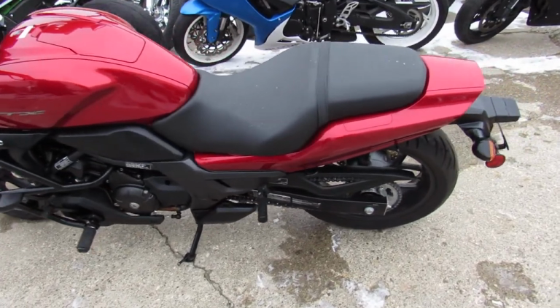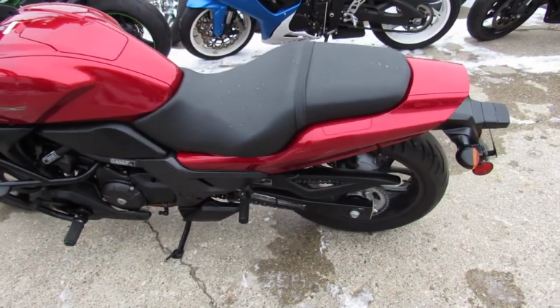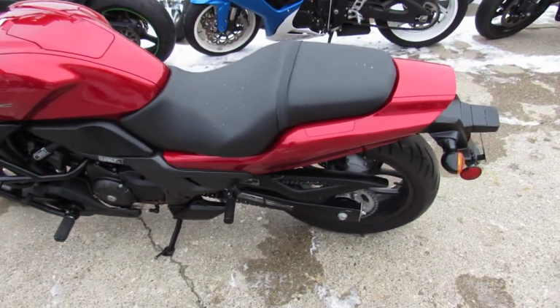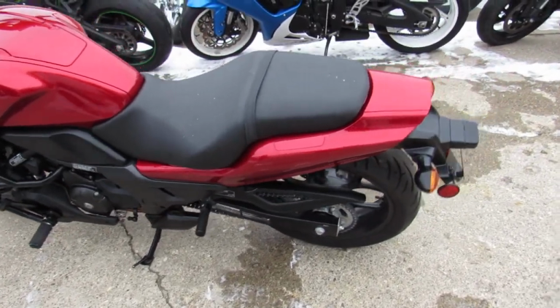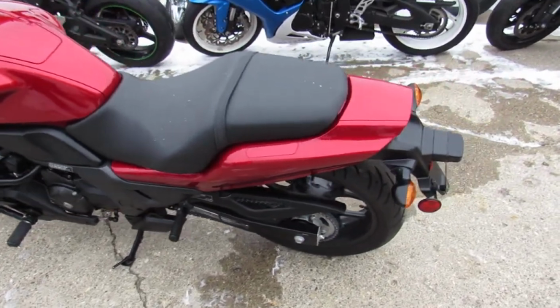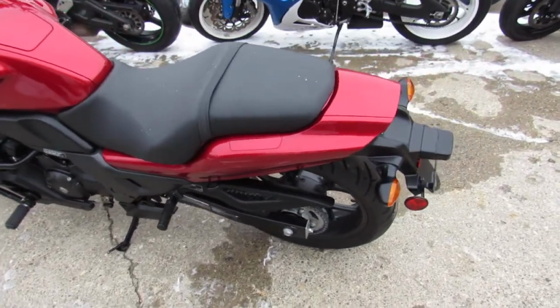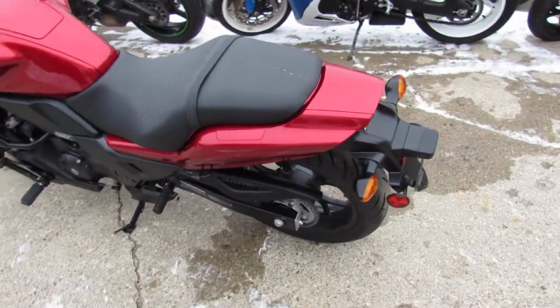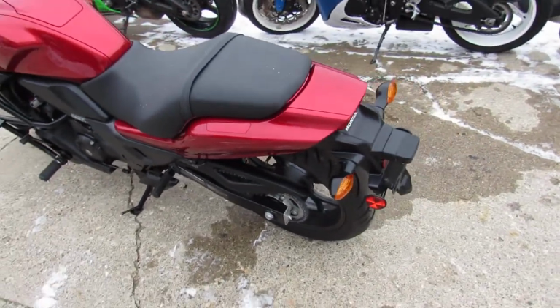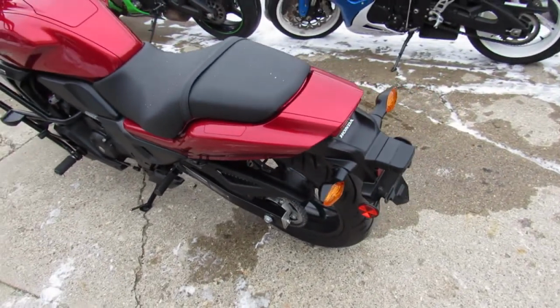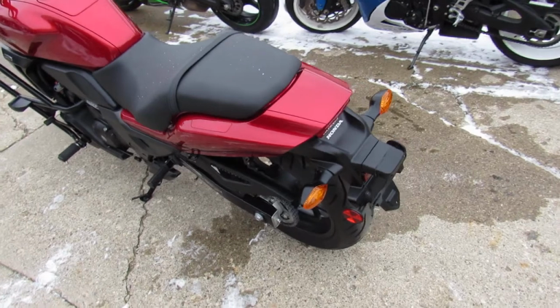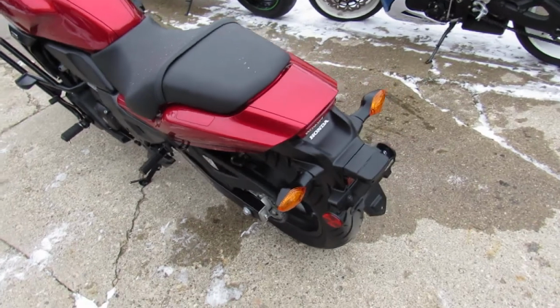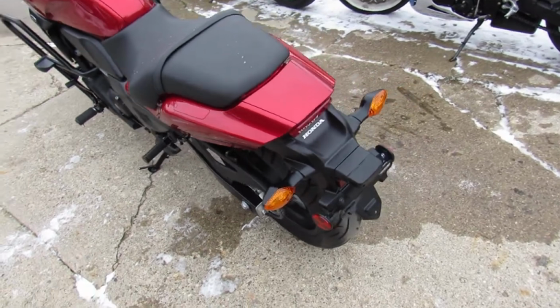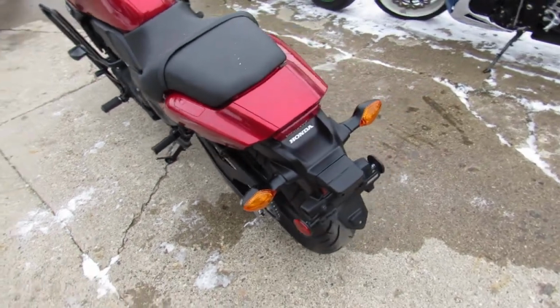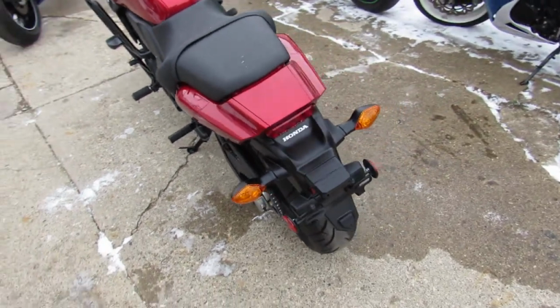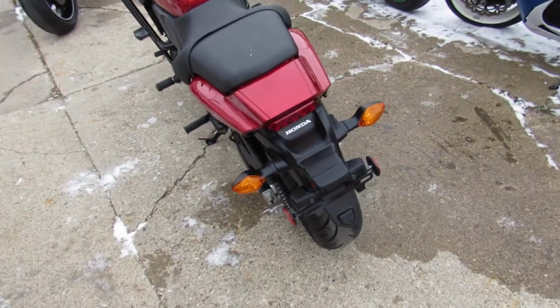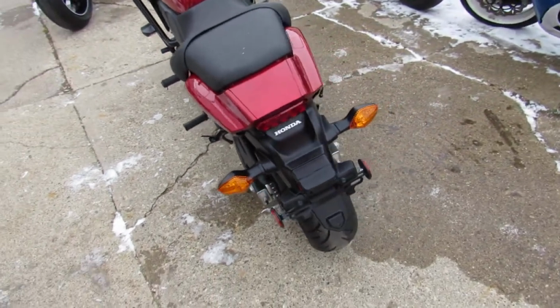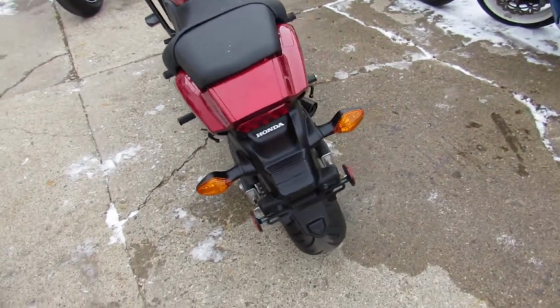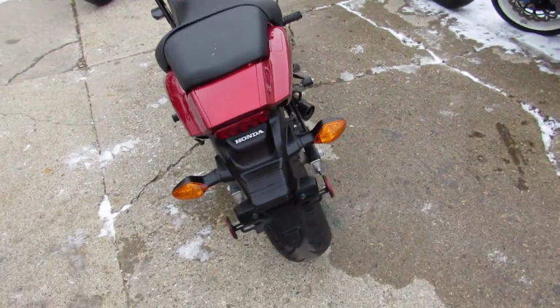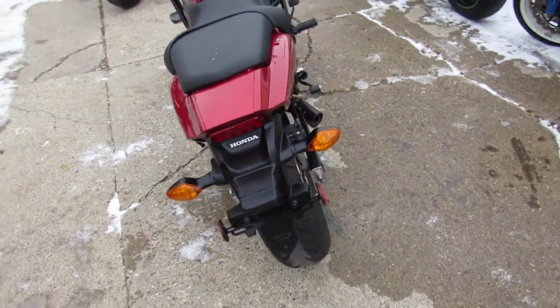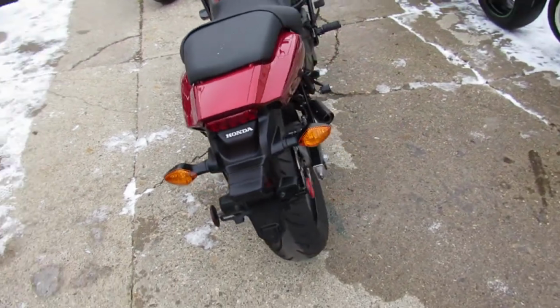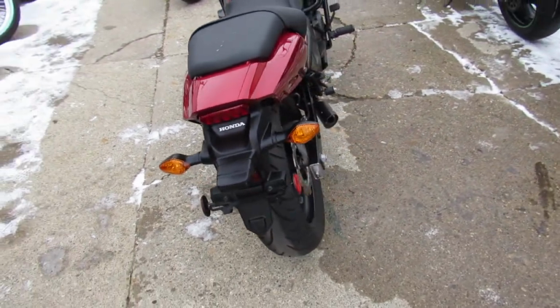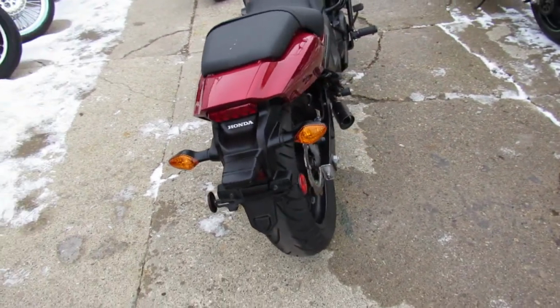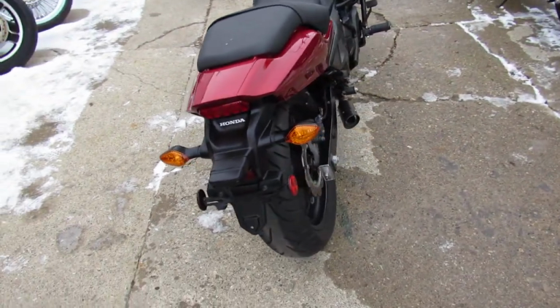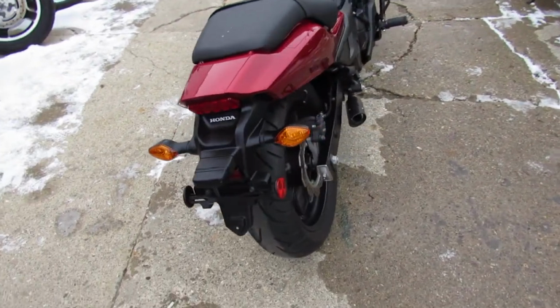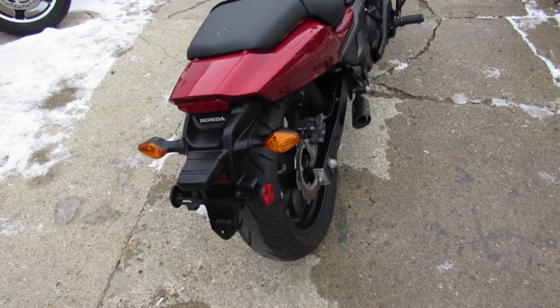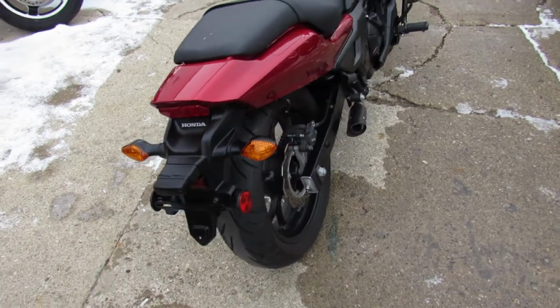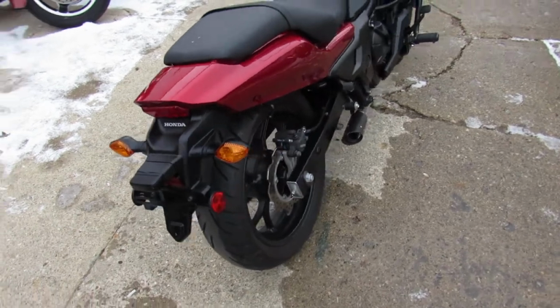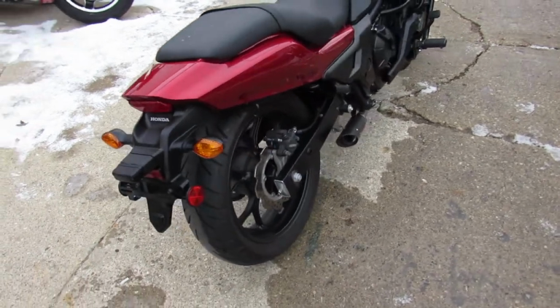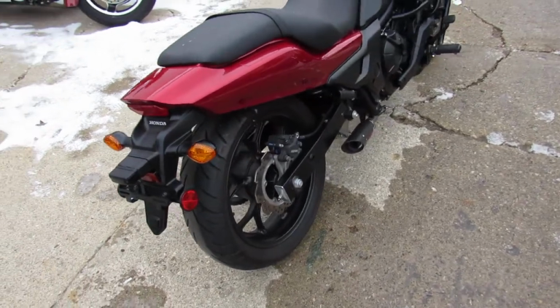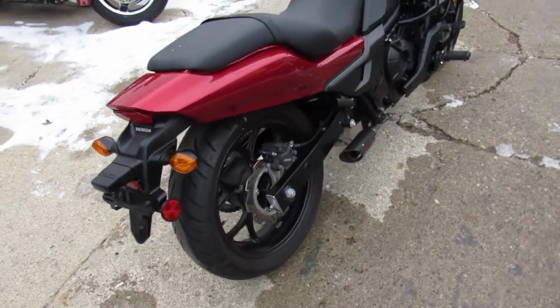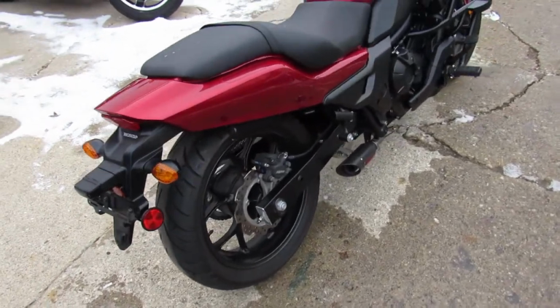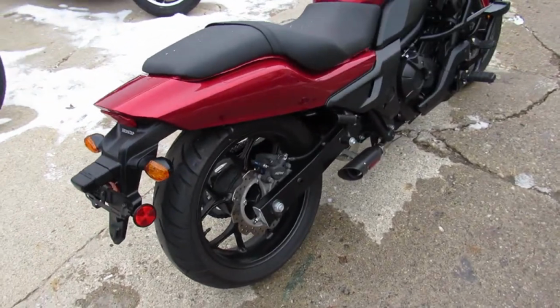All the fluids have been changed and it's ready for the road, guys. This one here has got some extras on it — it's got the Kauffman exhaust, engine guards, frame sliders, a big old air horn and more, guys.